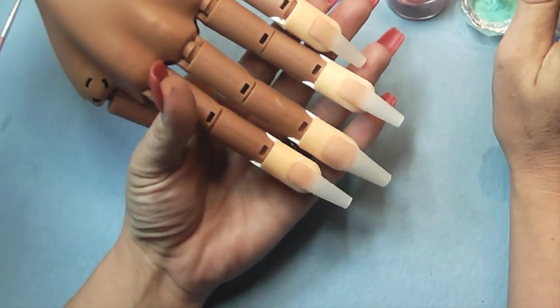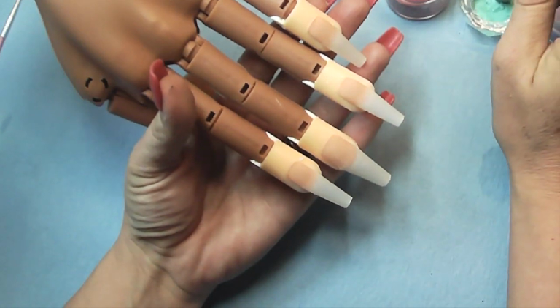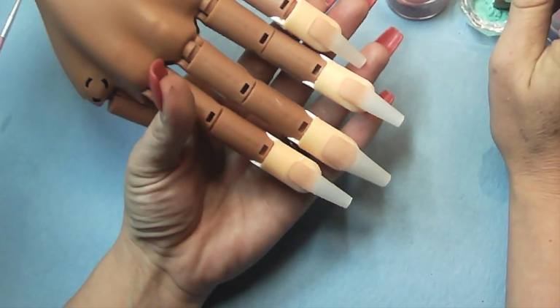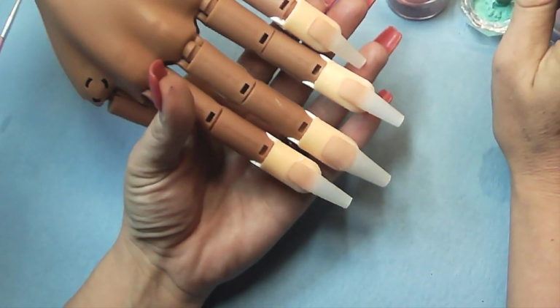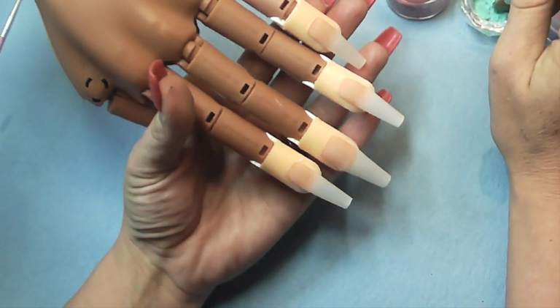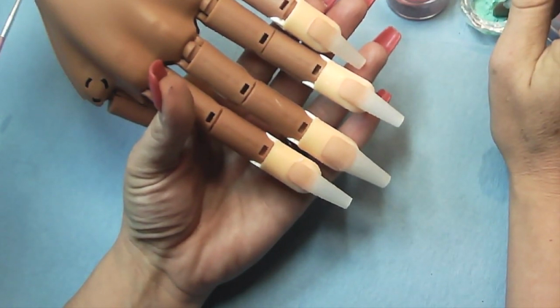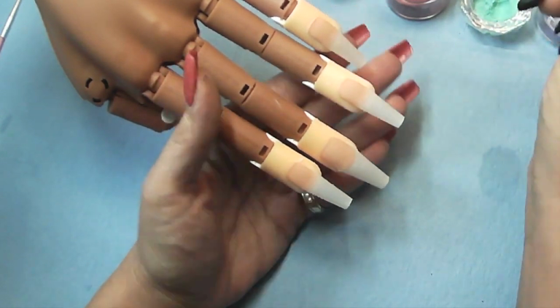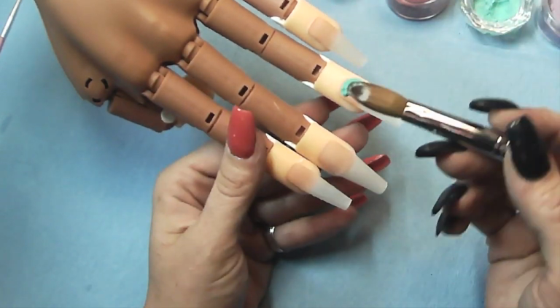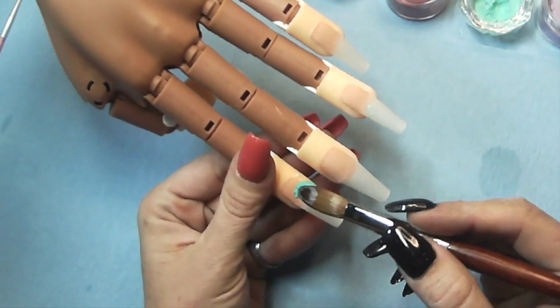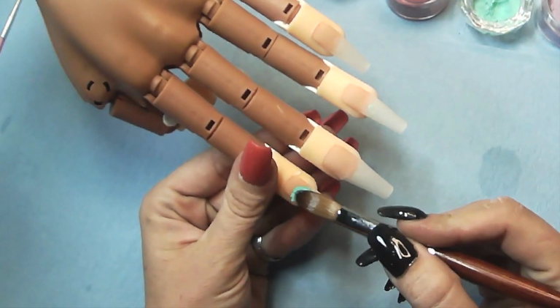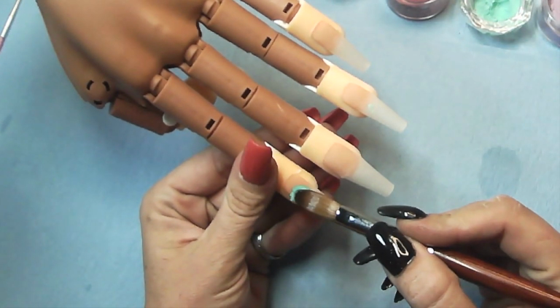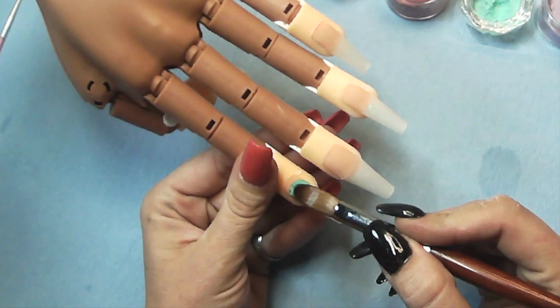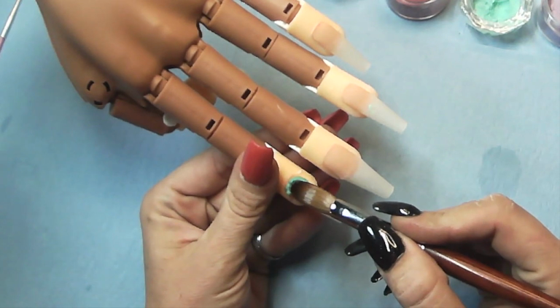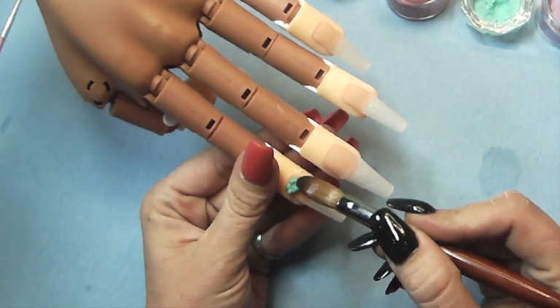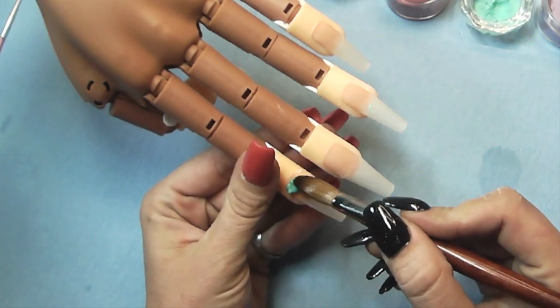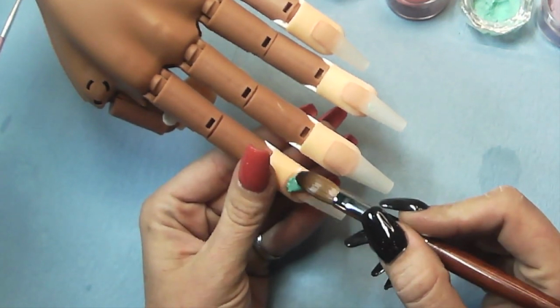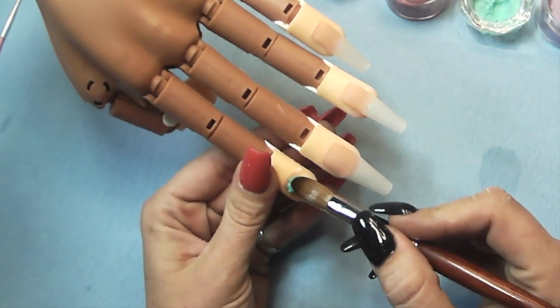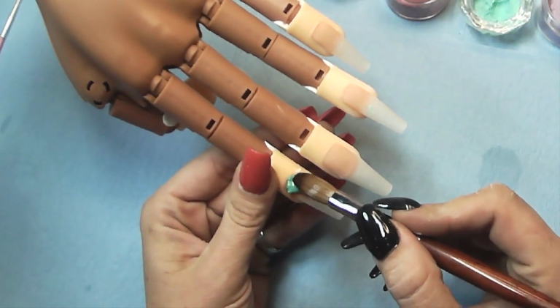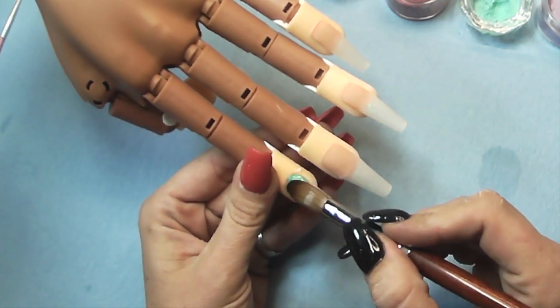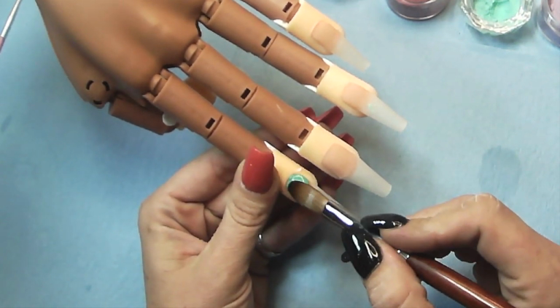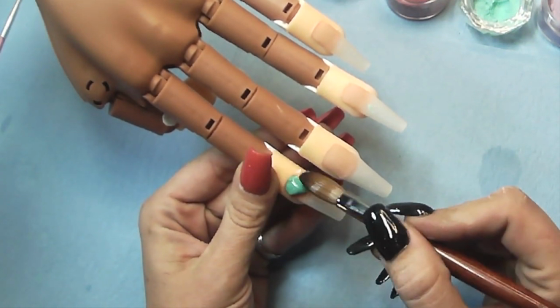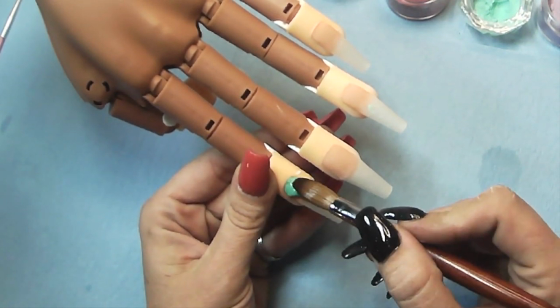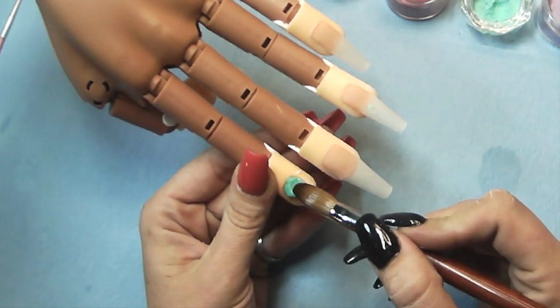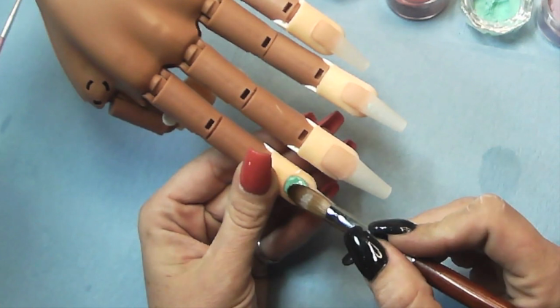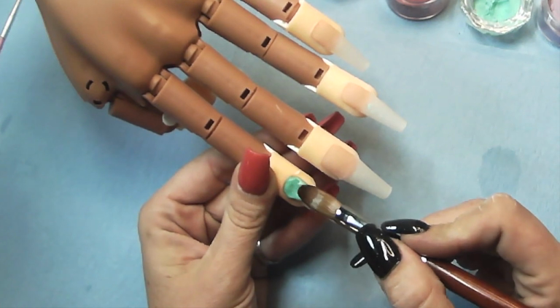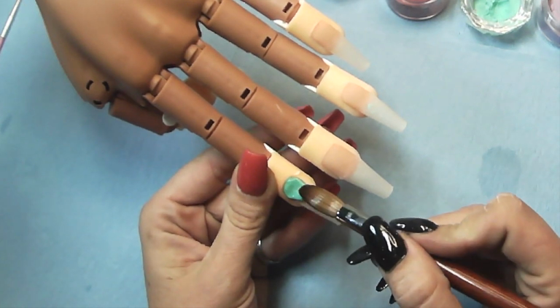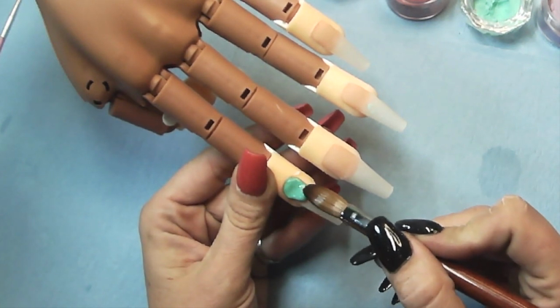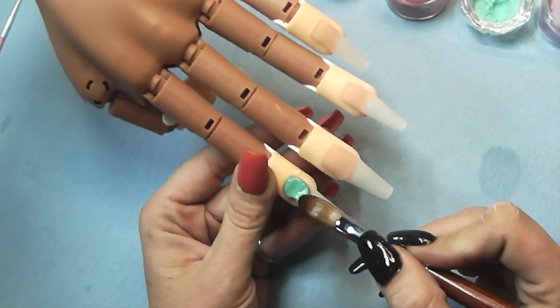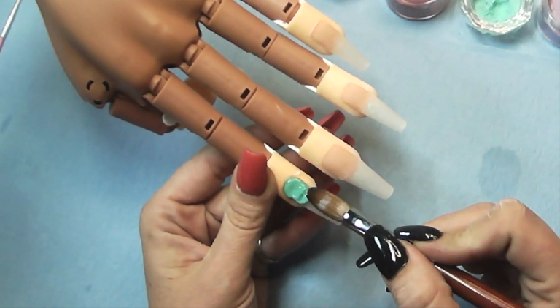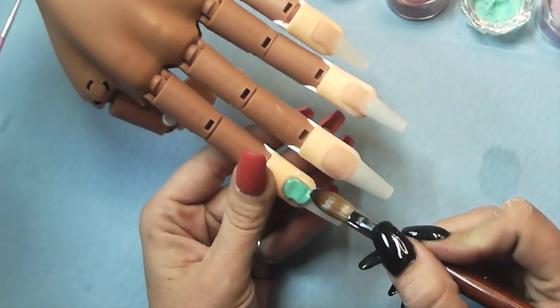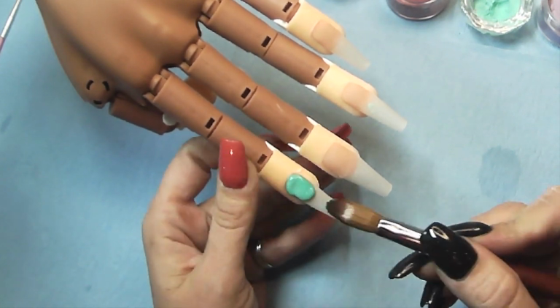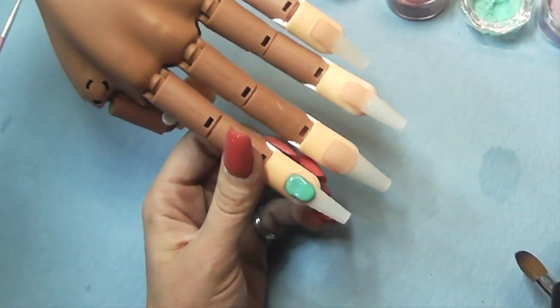I'm going to be using the Color Punch collection from Mia's Secret. I think this is Martini Blue, and I'm also going to be using their plum, and of course my favorite red from SM Nail Candy - the Red Apple.